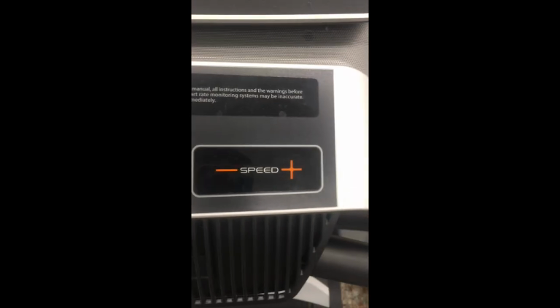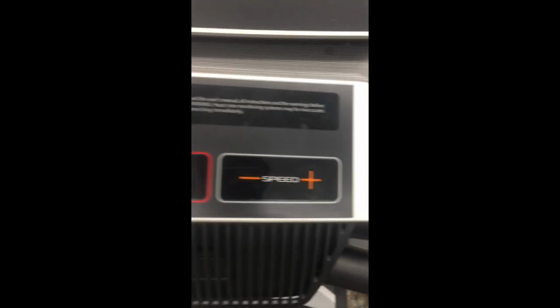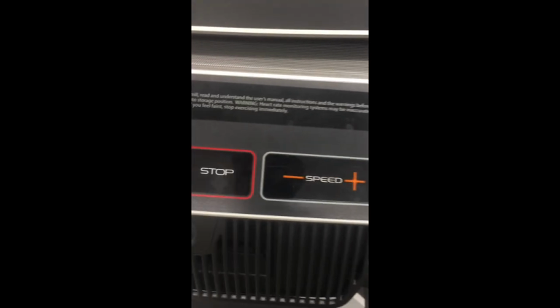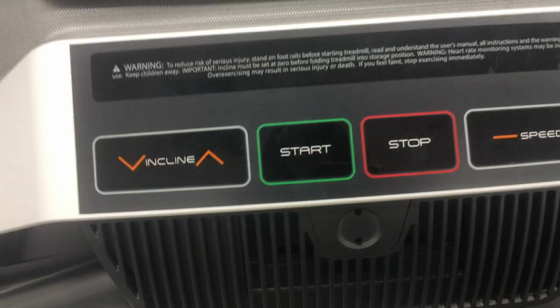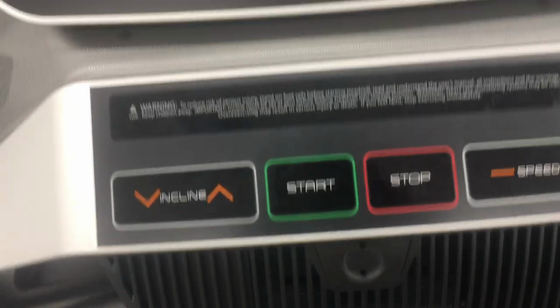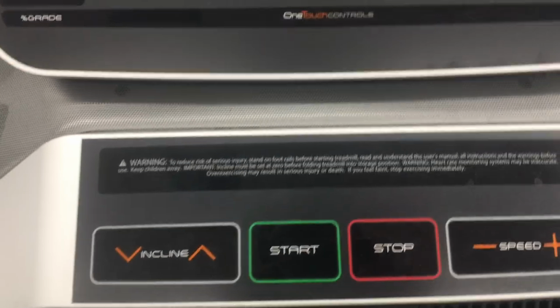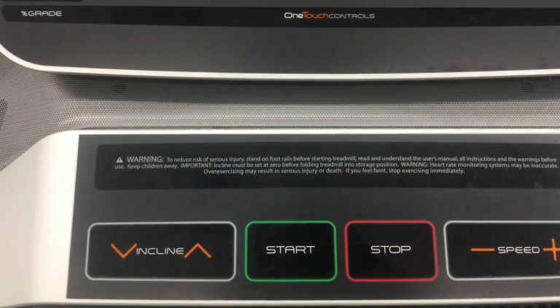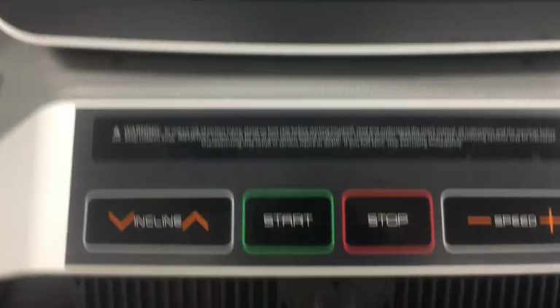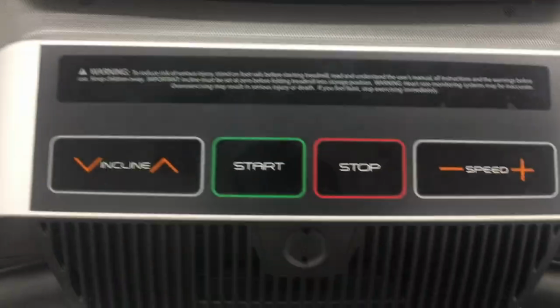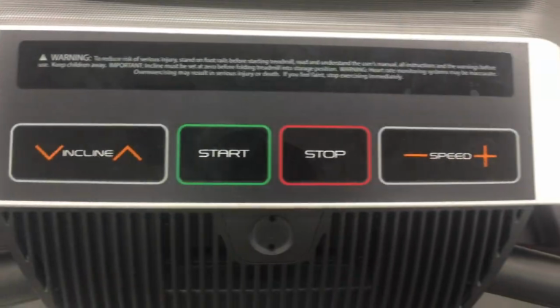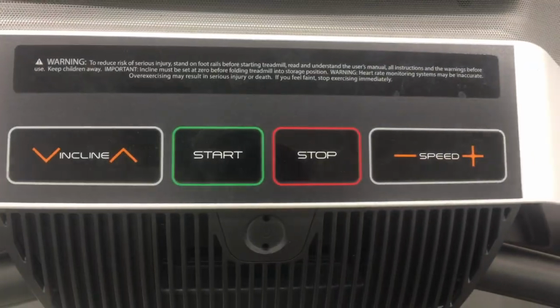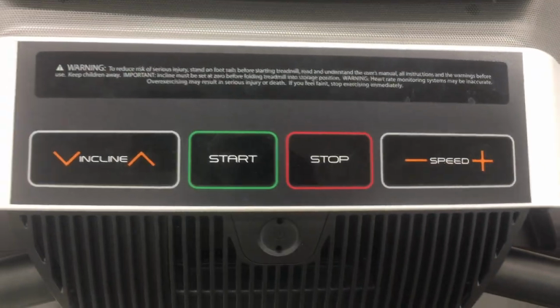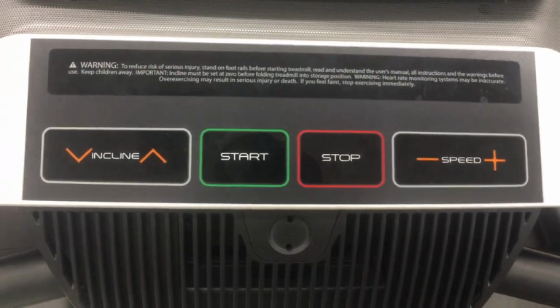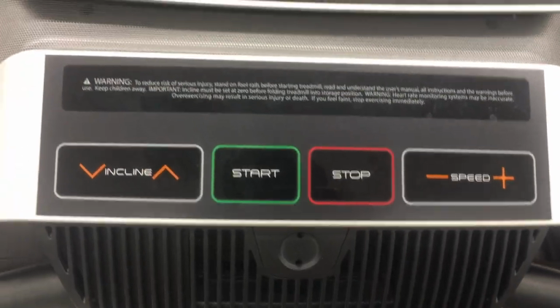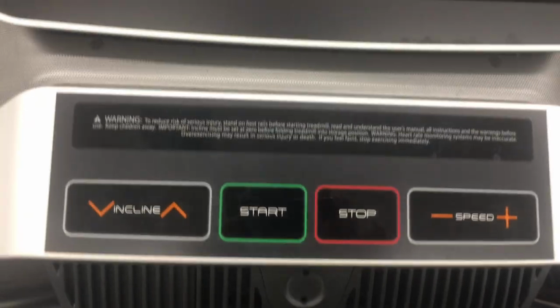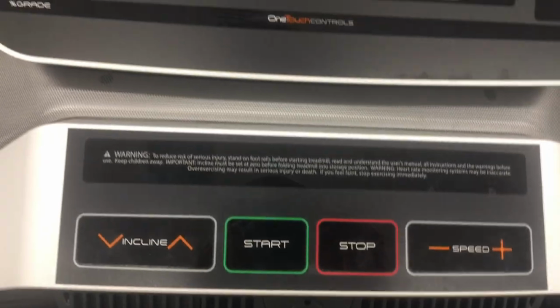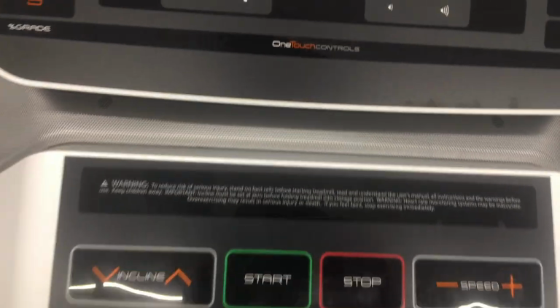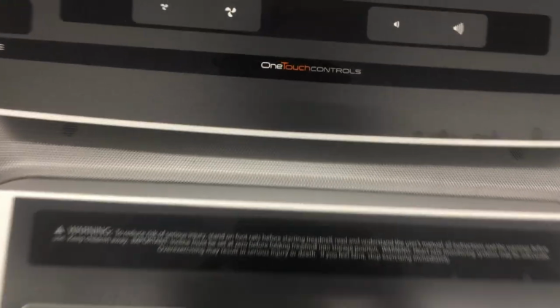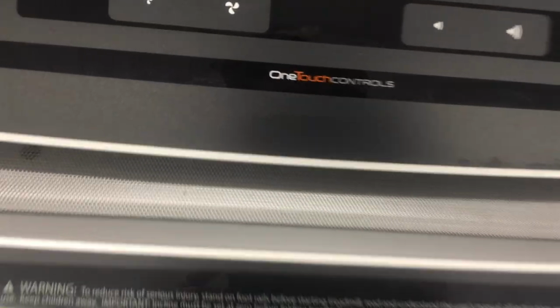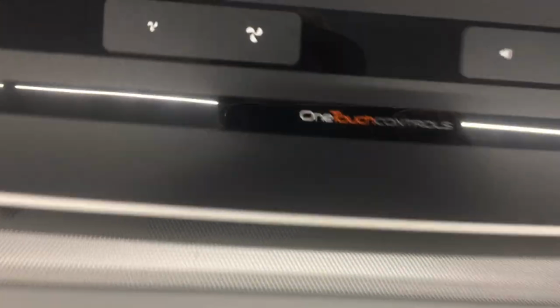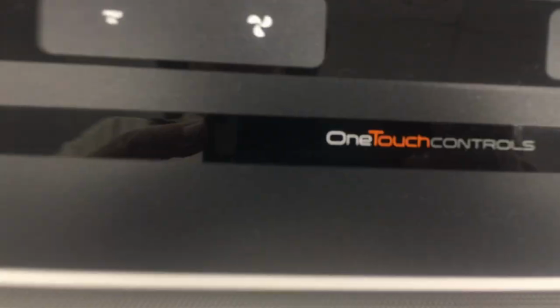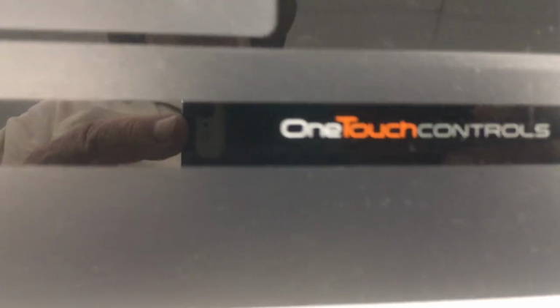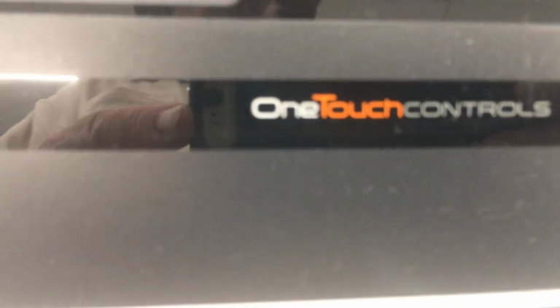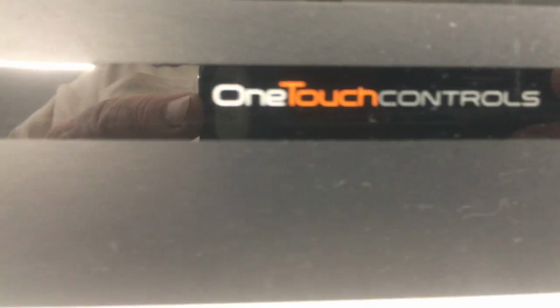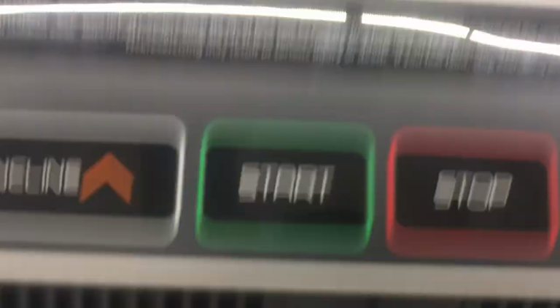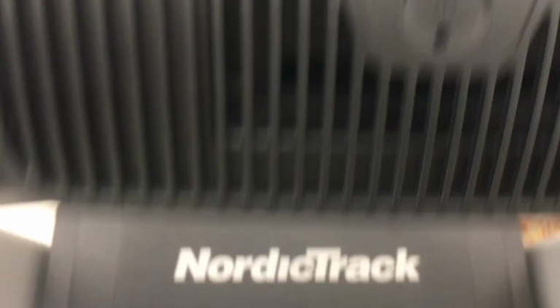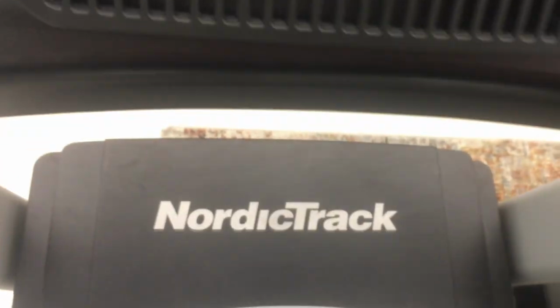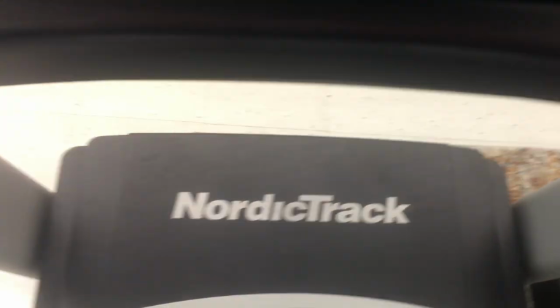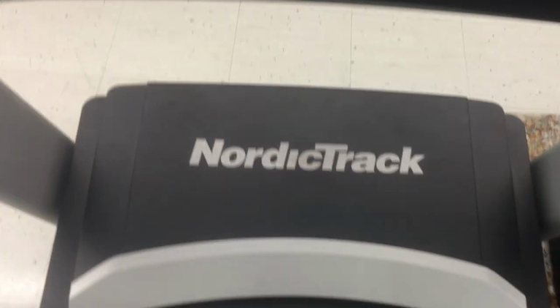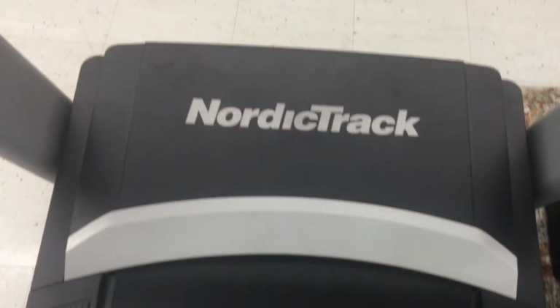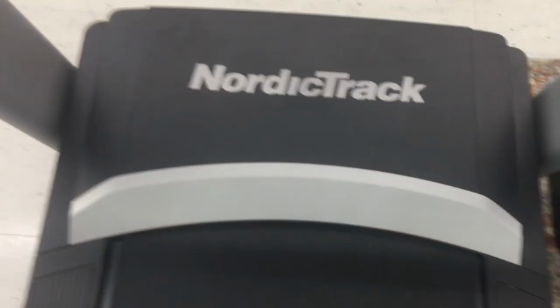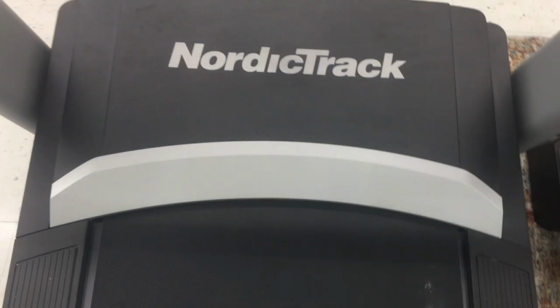It has a 300-pound capacity and it's easy to move — it folds up and rolls away. Looking for a great treadmill? This is it. Buy it now.